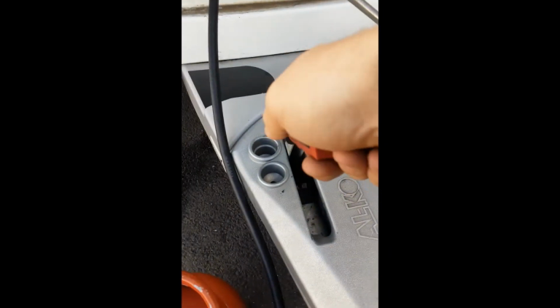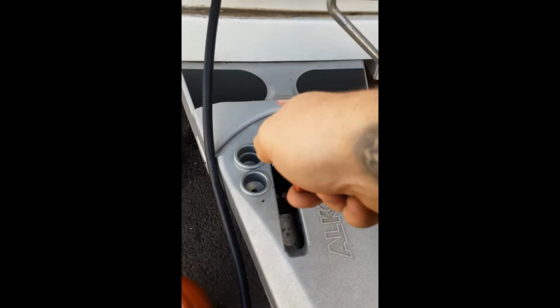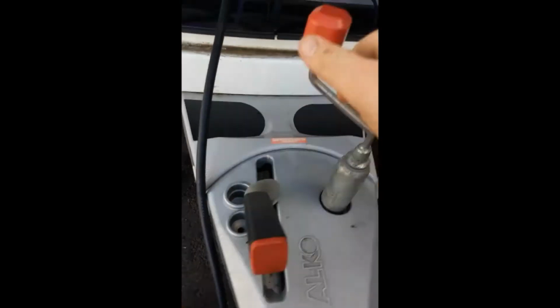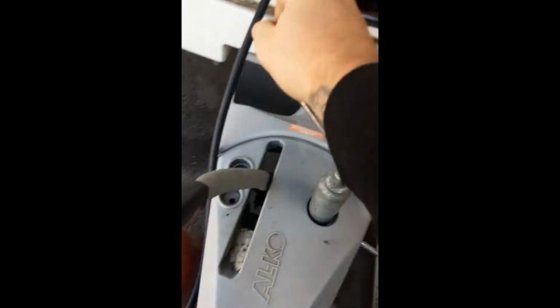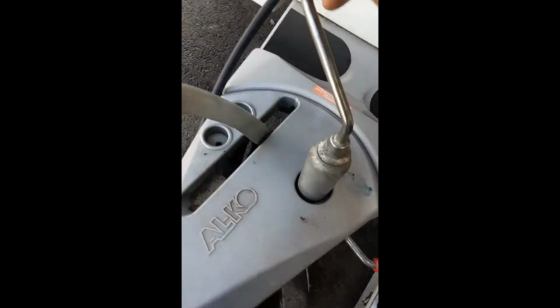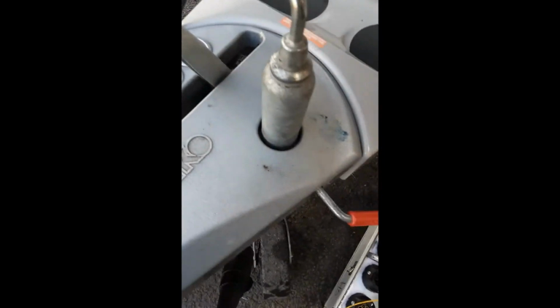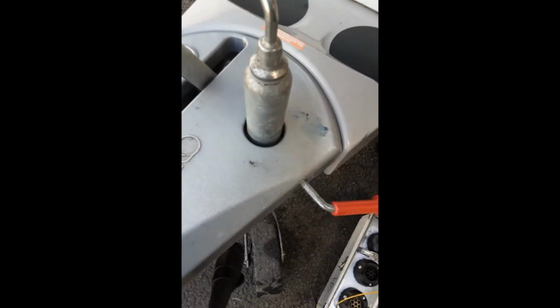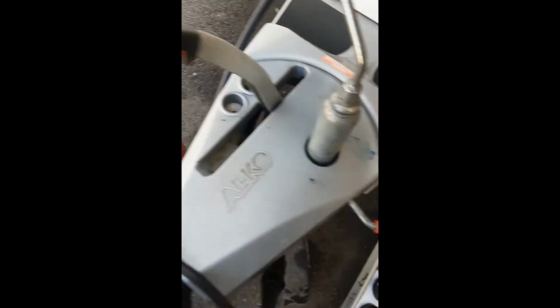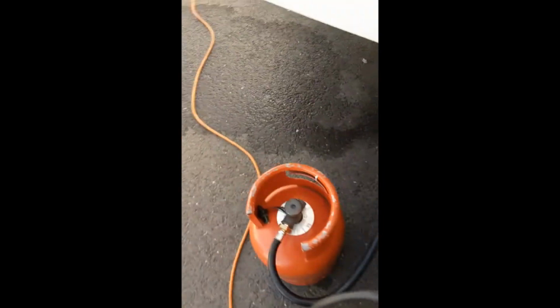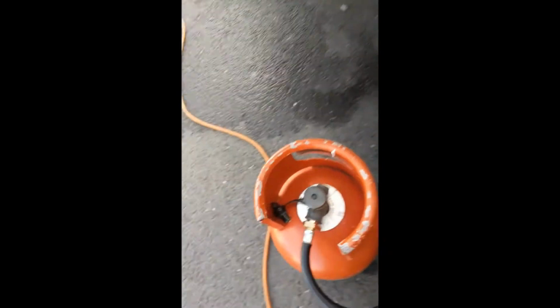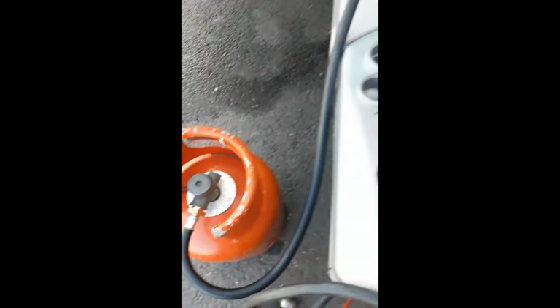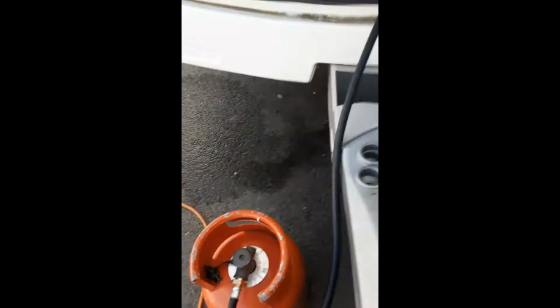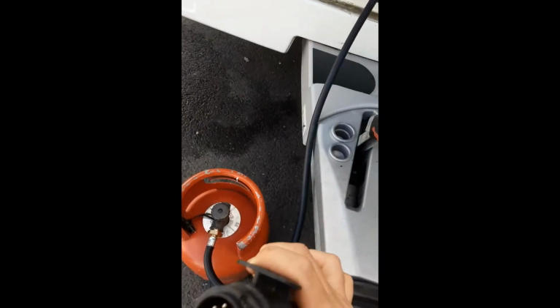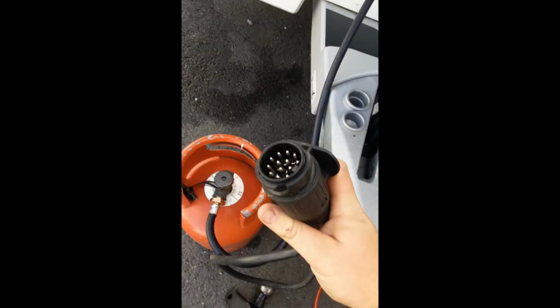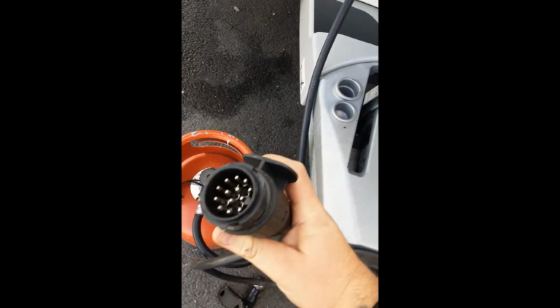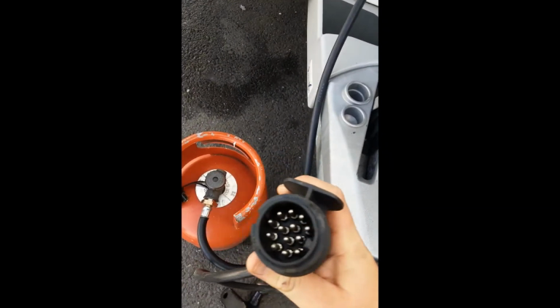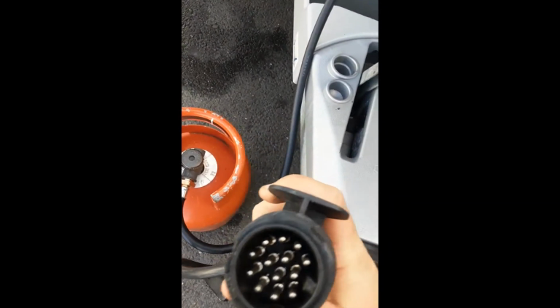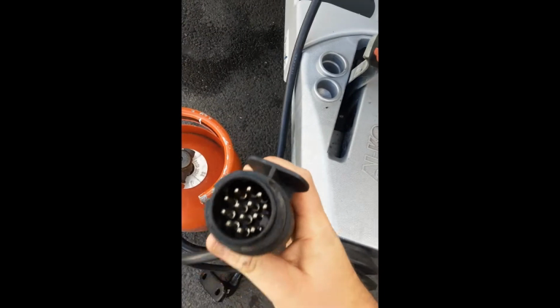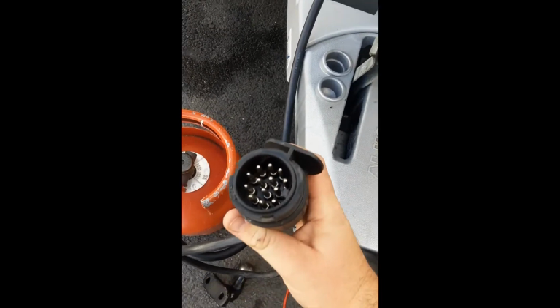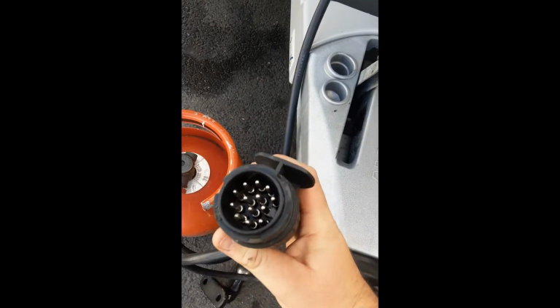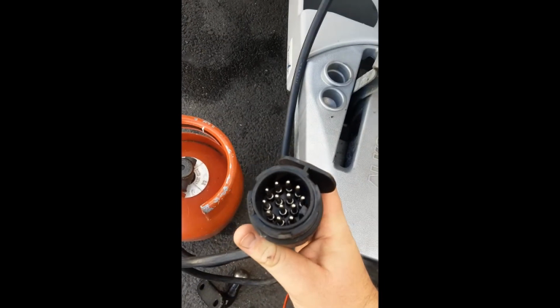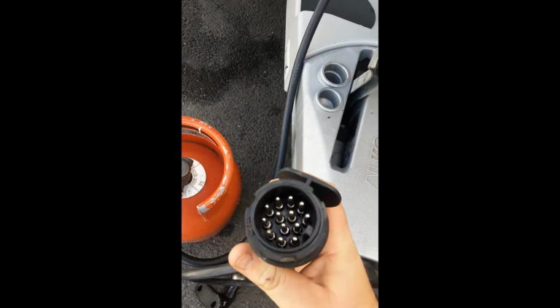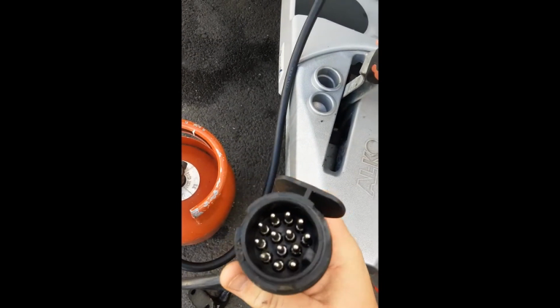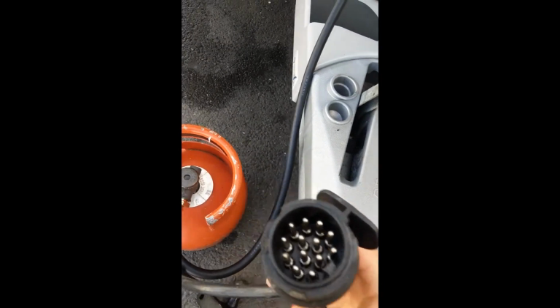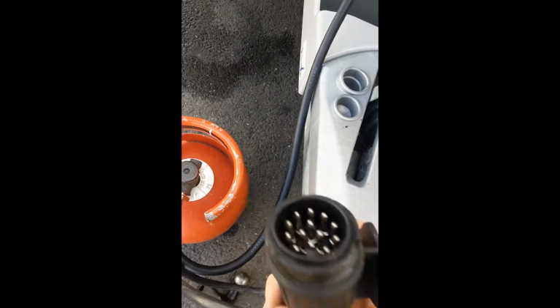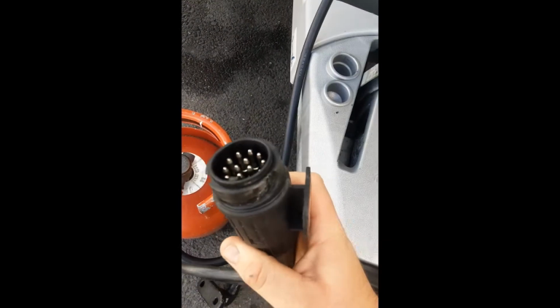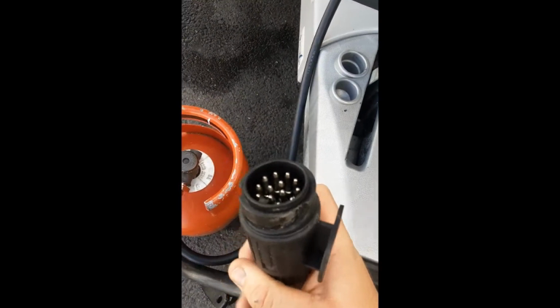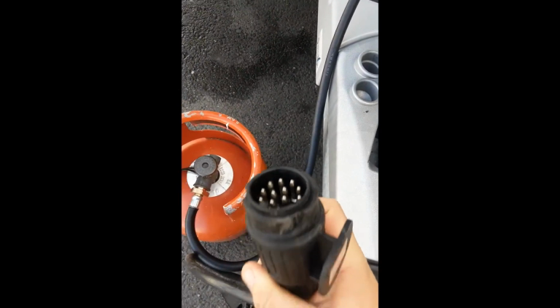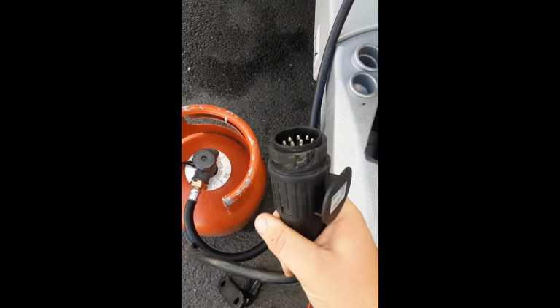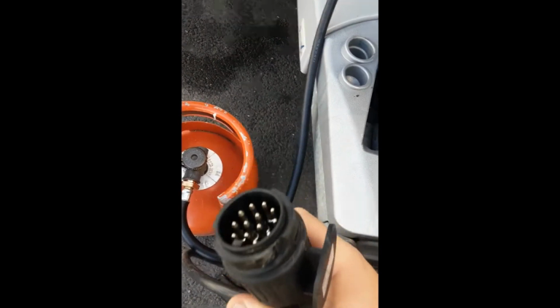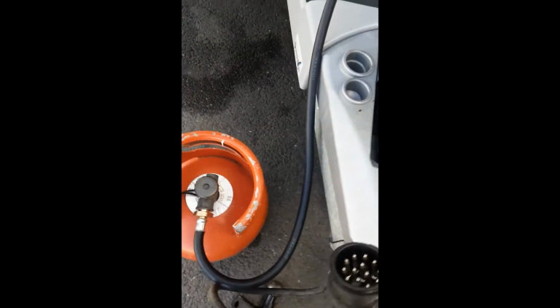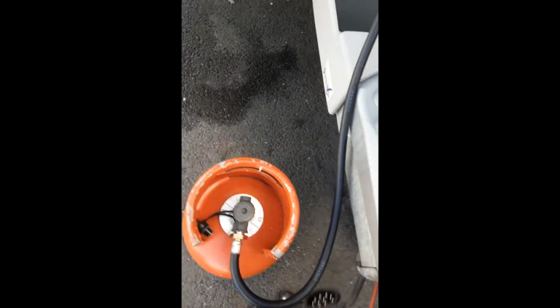You have your handbrake and your jockey wheel. Also here you have your 13-pin plug which handles all the outside caravan lights and 12-volt power to the fridge from your car, if your car is wired up correctly.